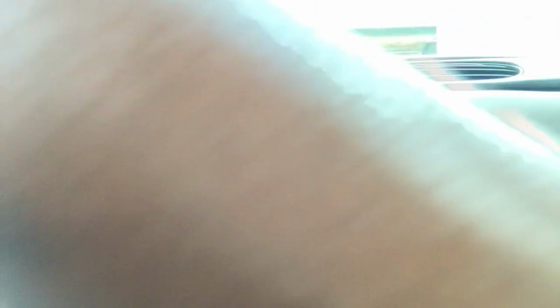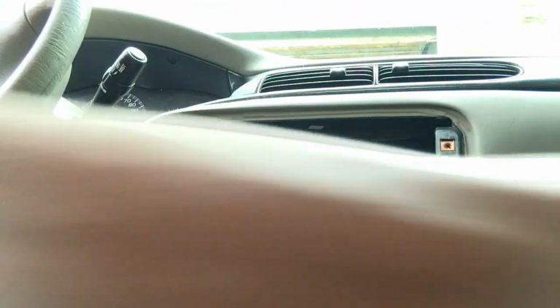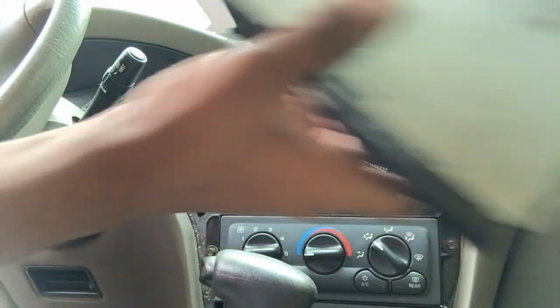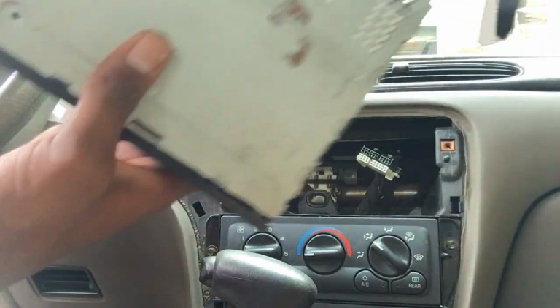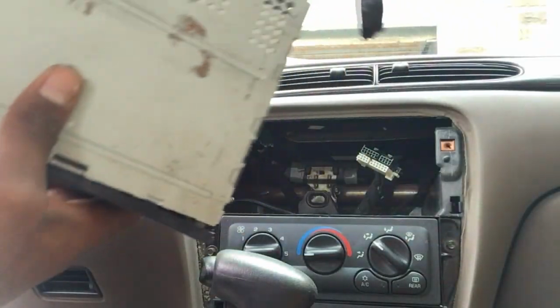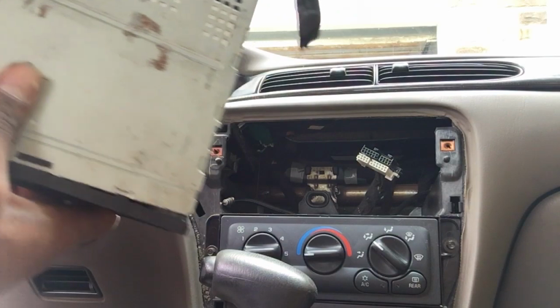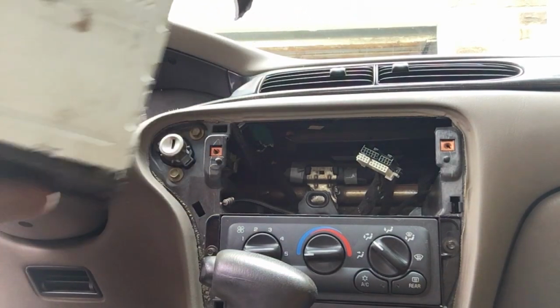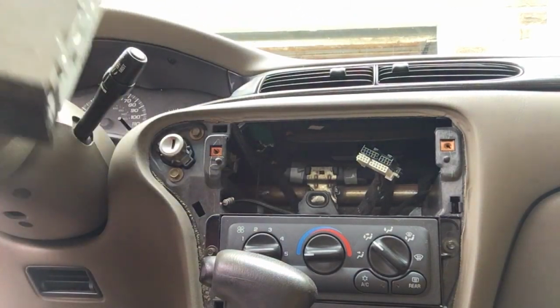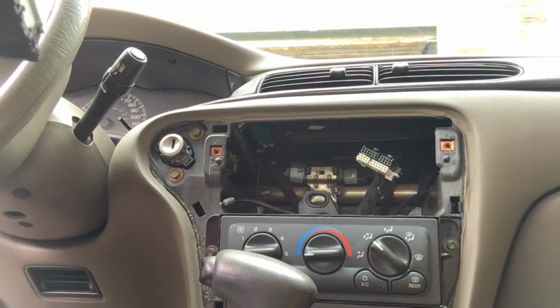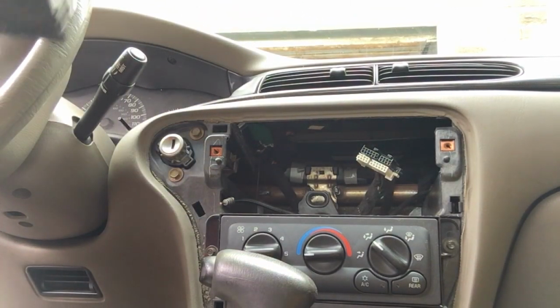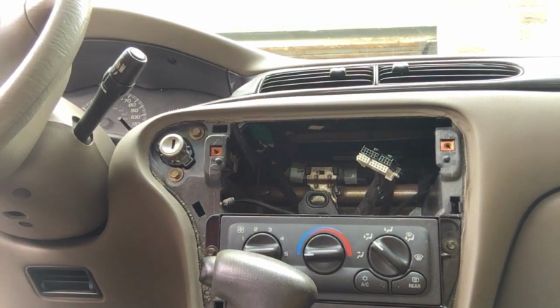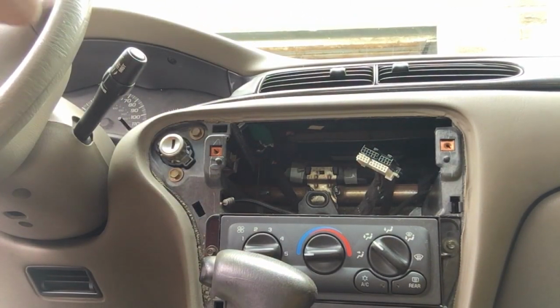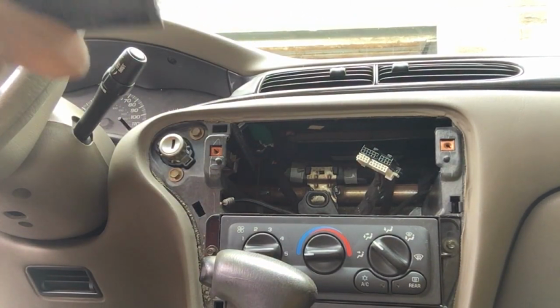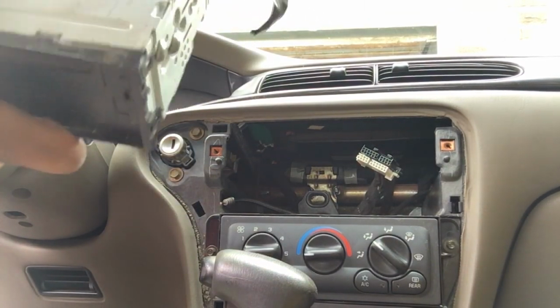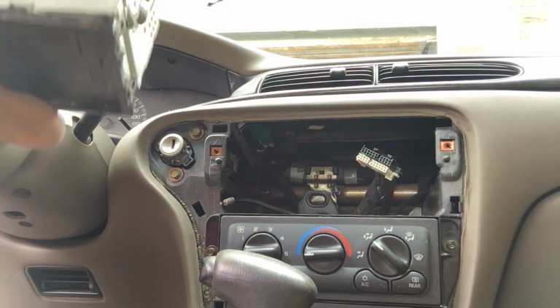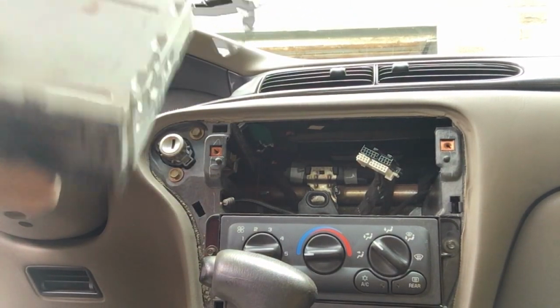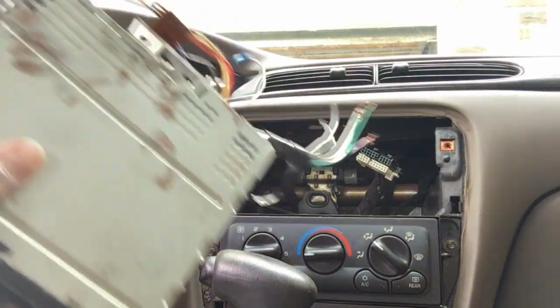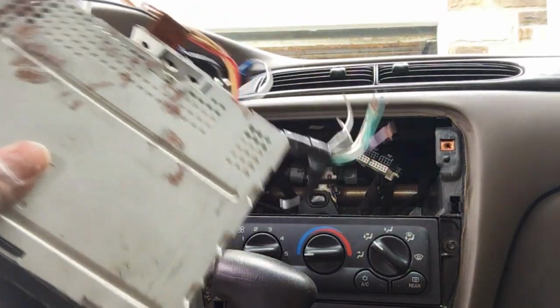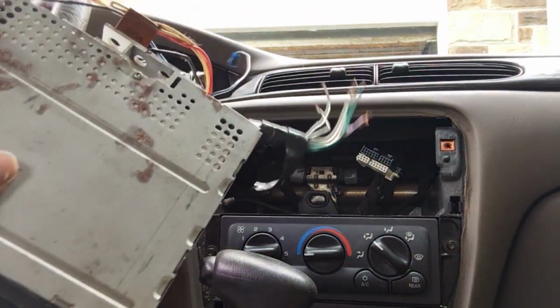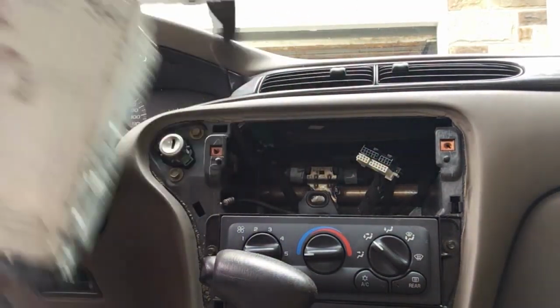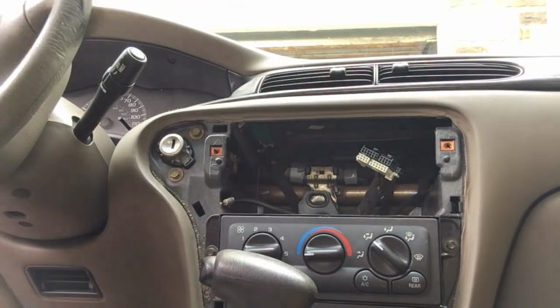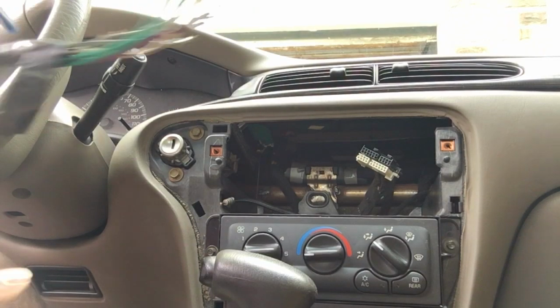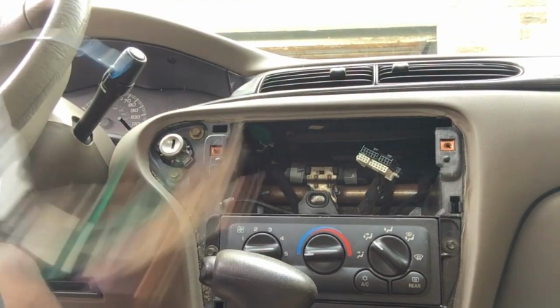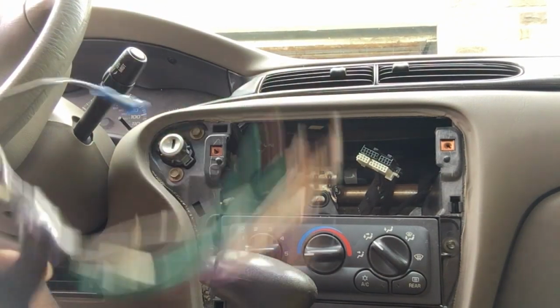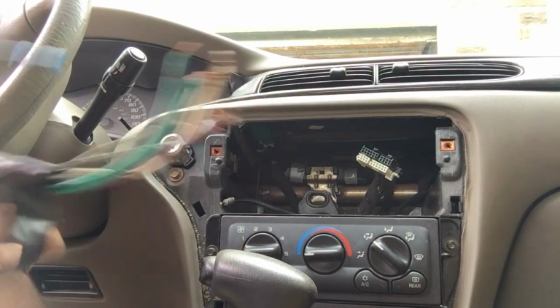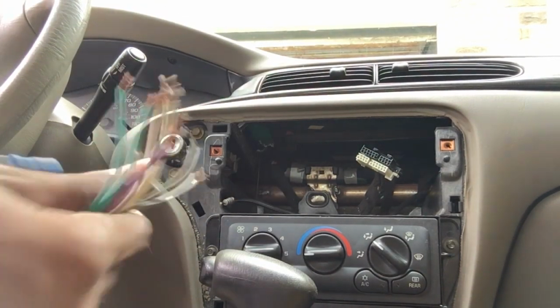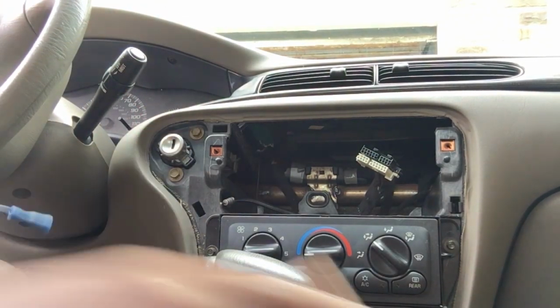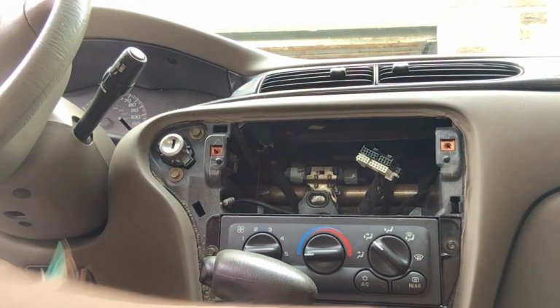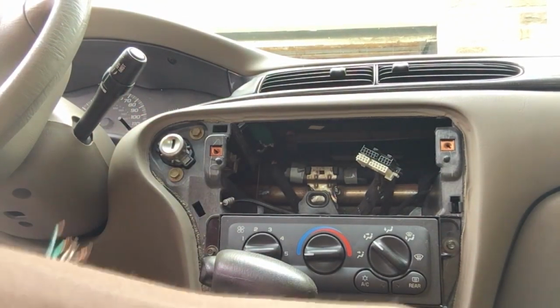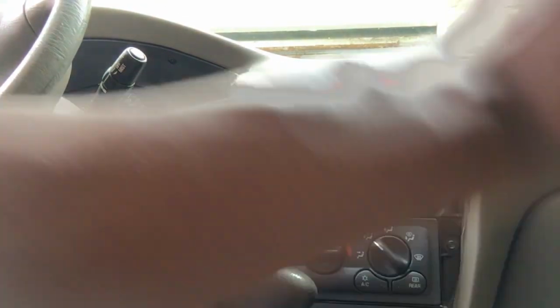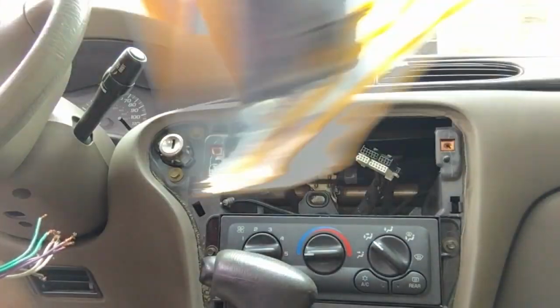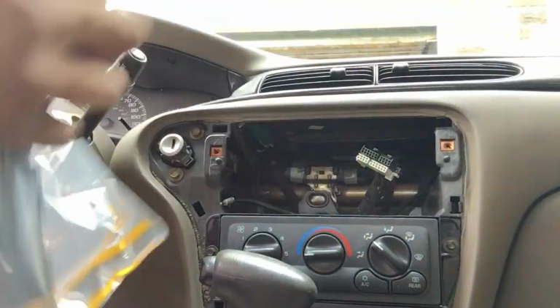We only got this radio for $10 on an offer — OfferUp or something, I forgot, I can't remember. I just got to connect these to the new harness.